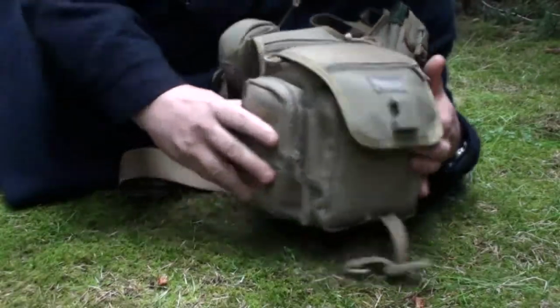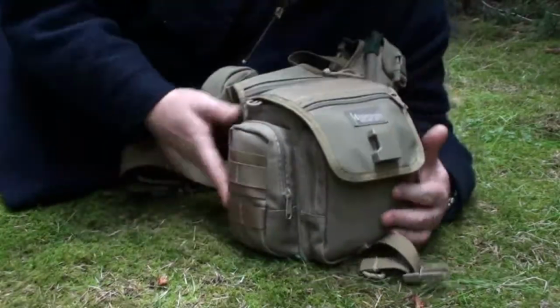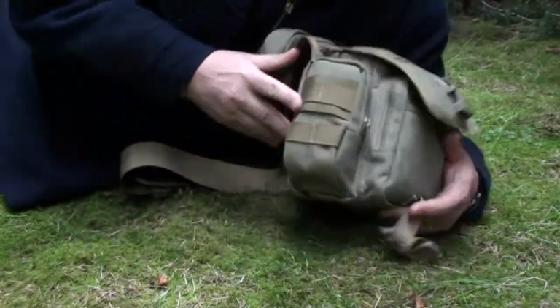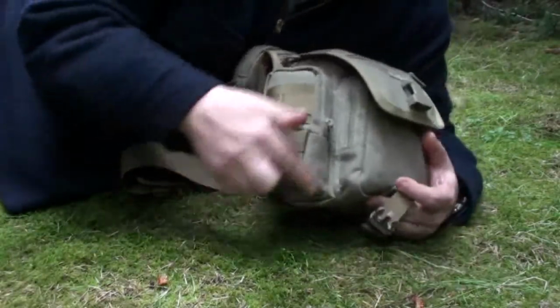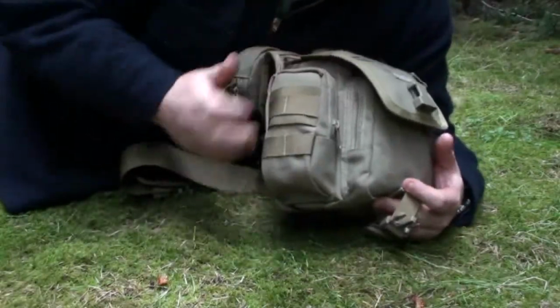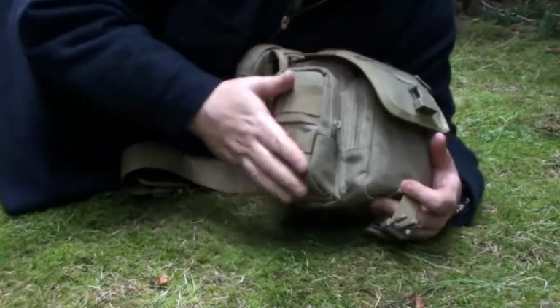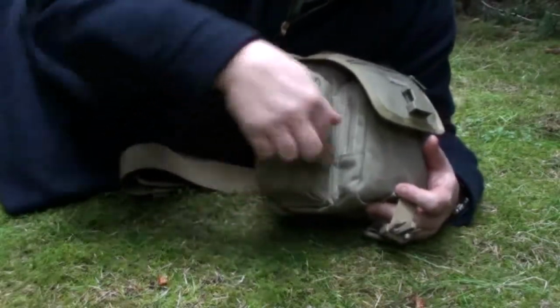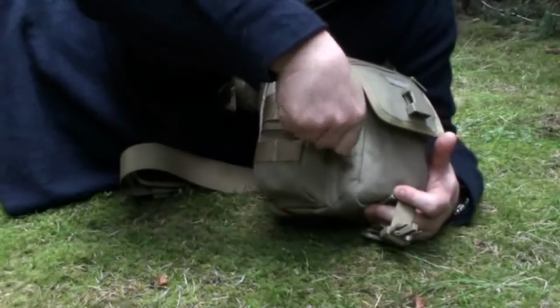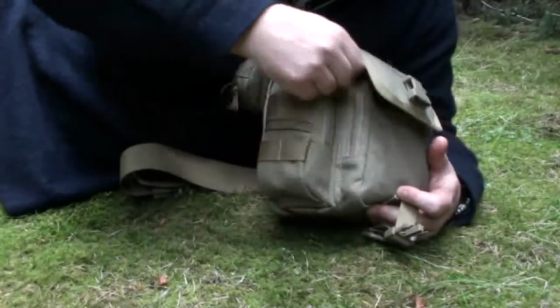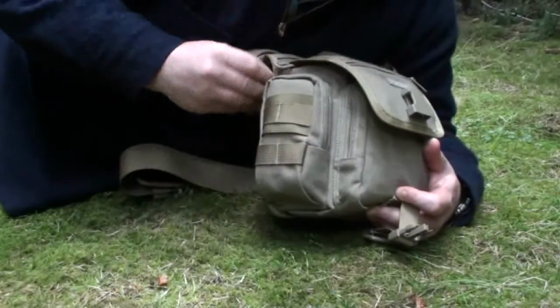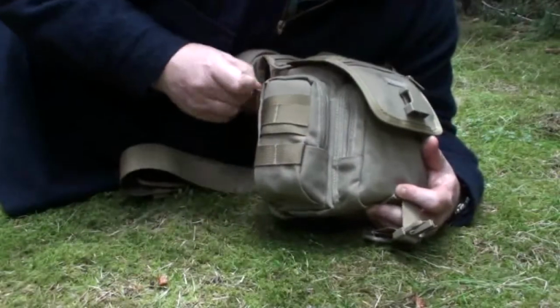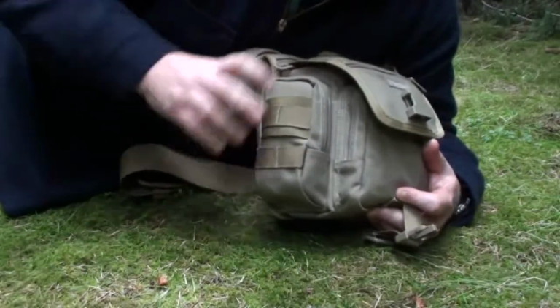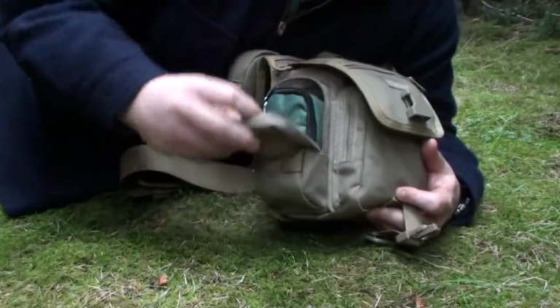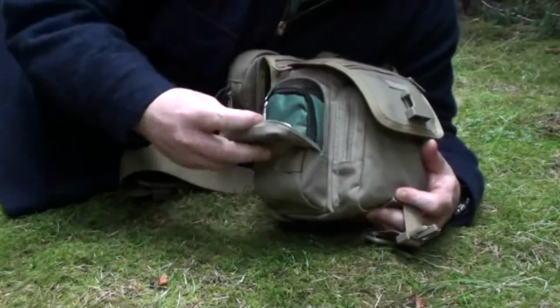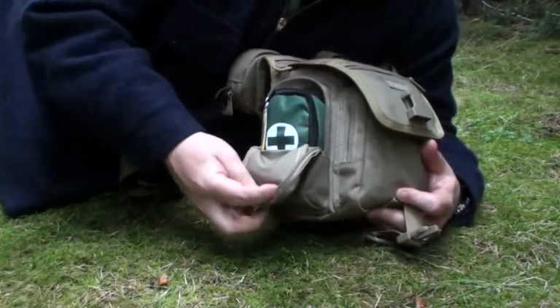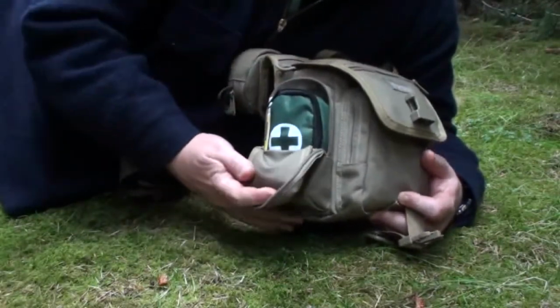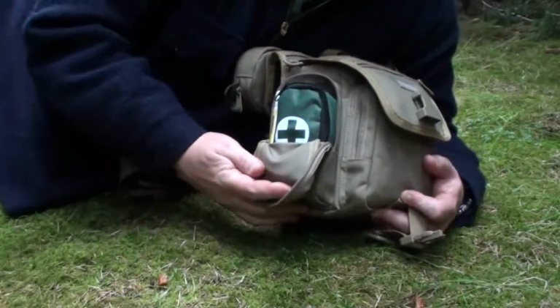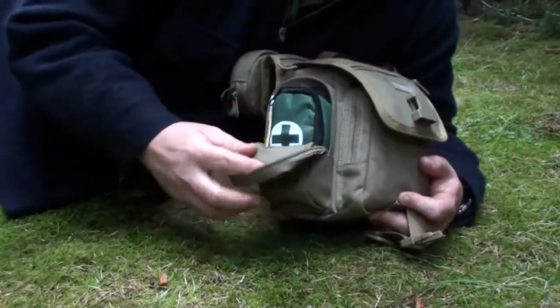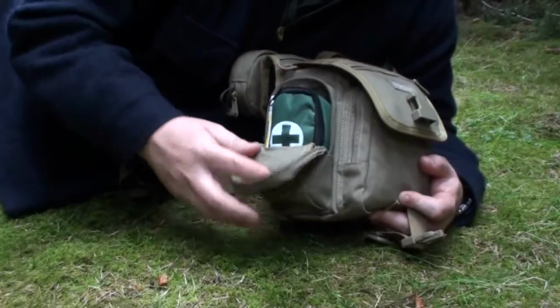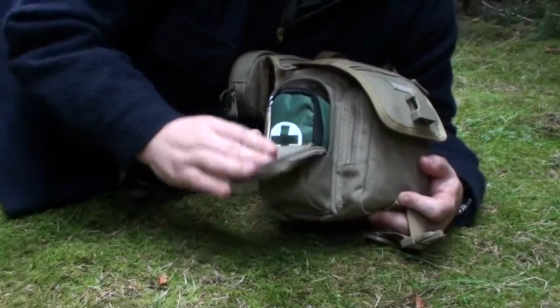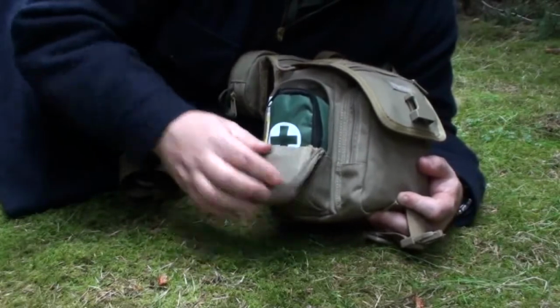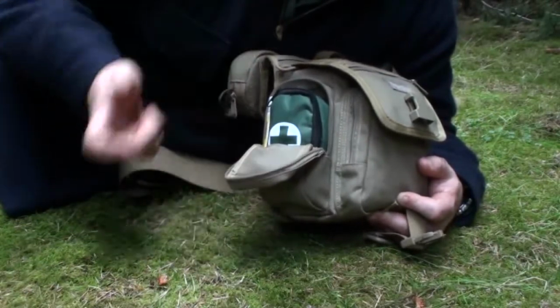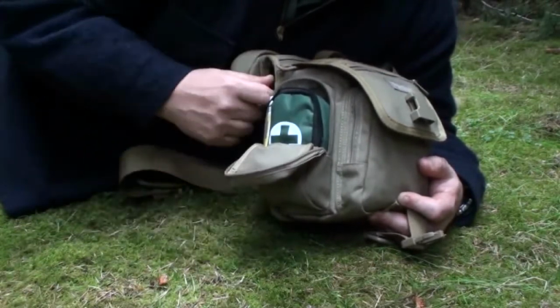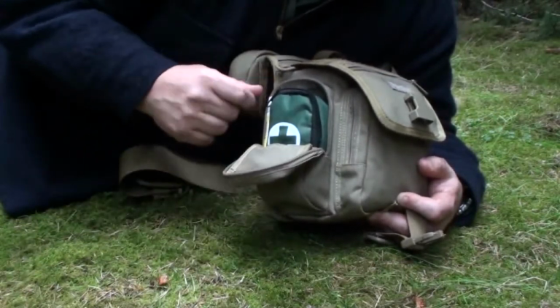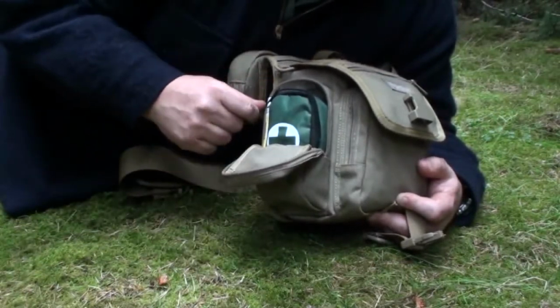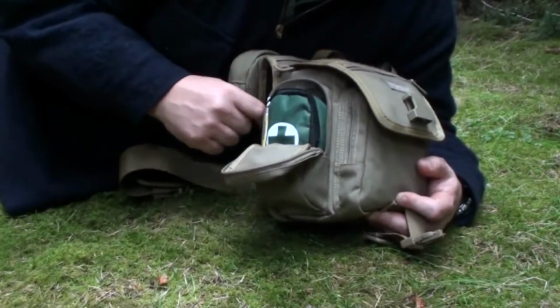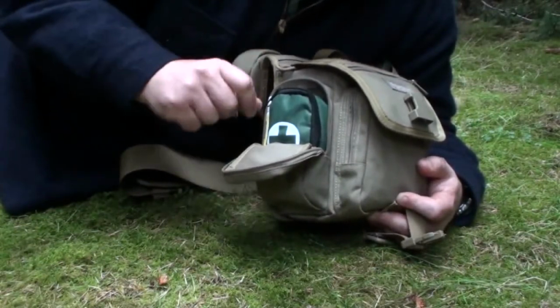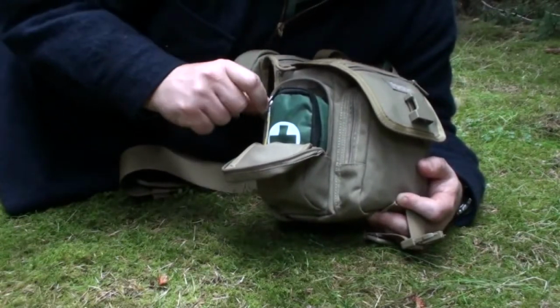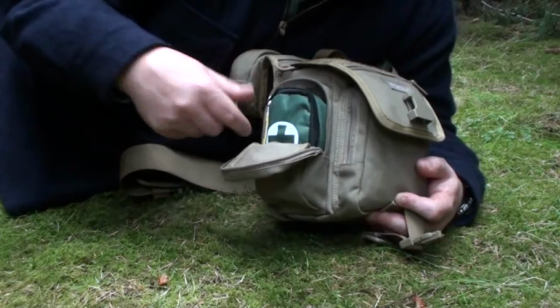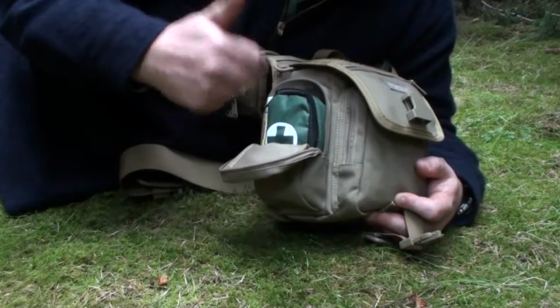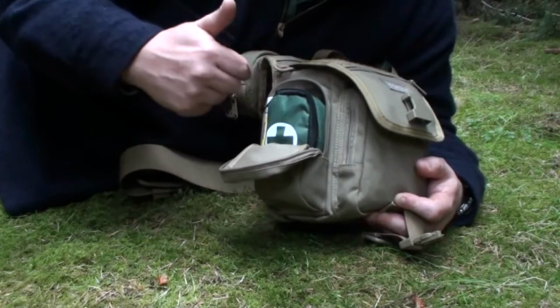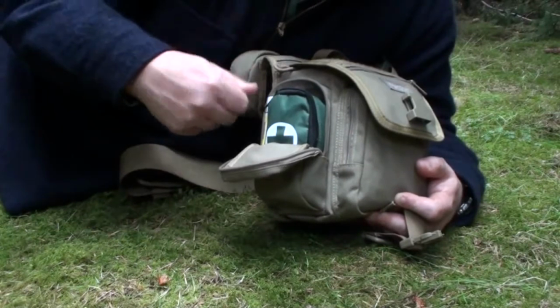On the side here there's quite a large pouch - it's a good size. All these specs you'll get from maxpedition.com on this pack, about the various sizes of pouches, etc. I'm just going to concentrate on actually what you can get in here.